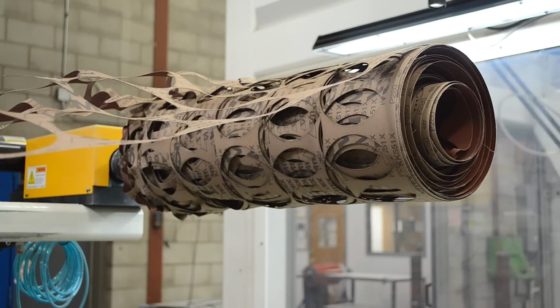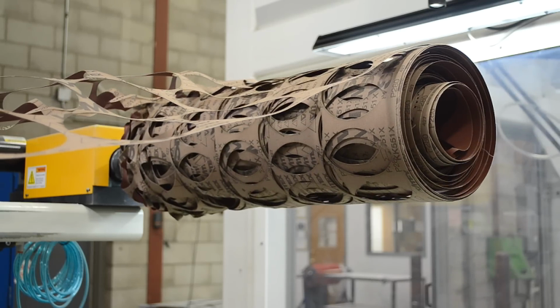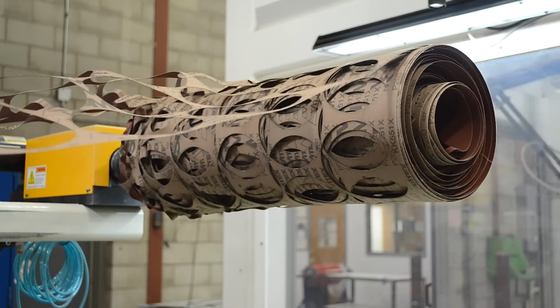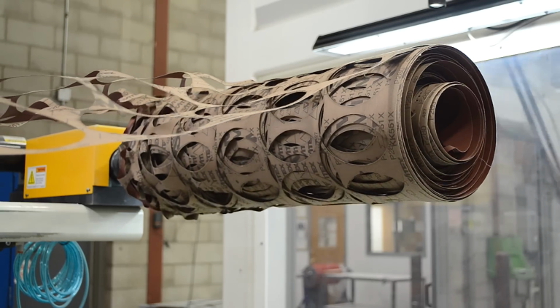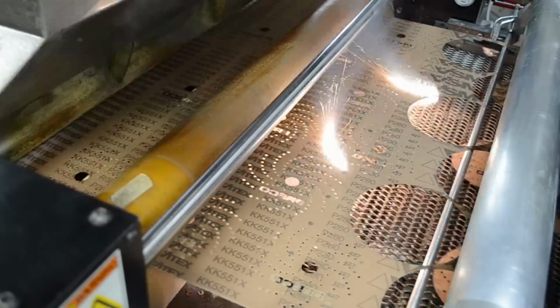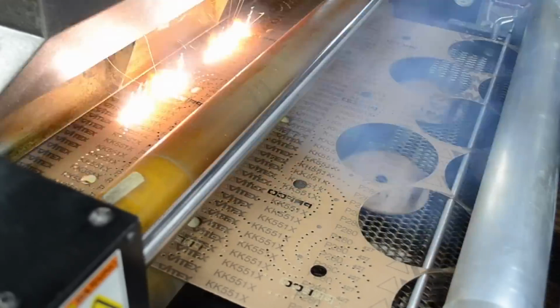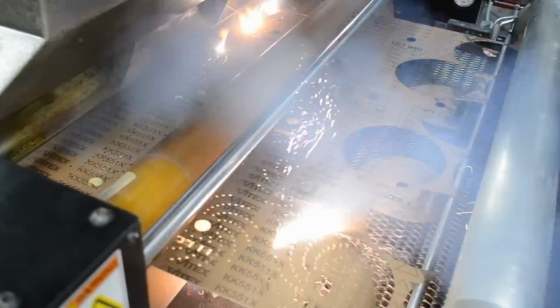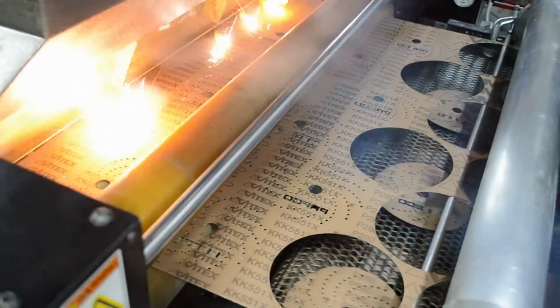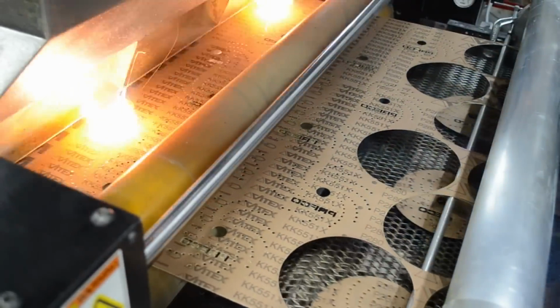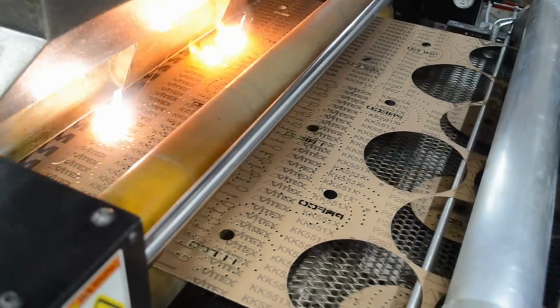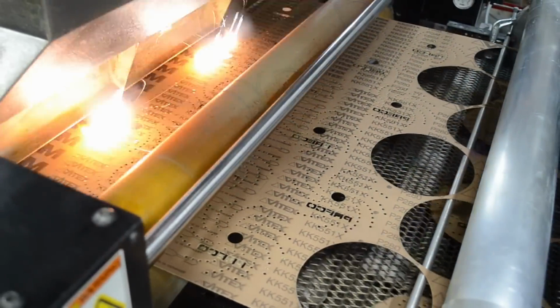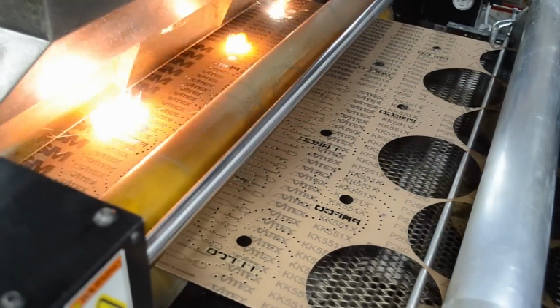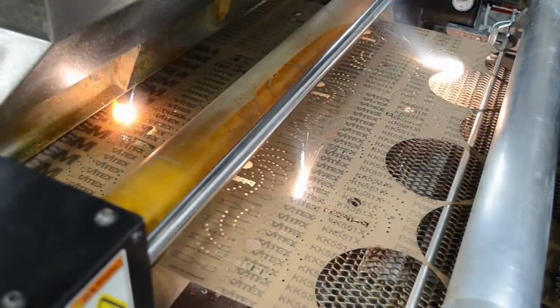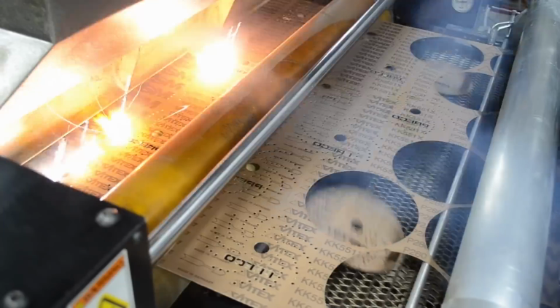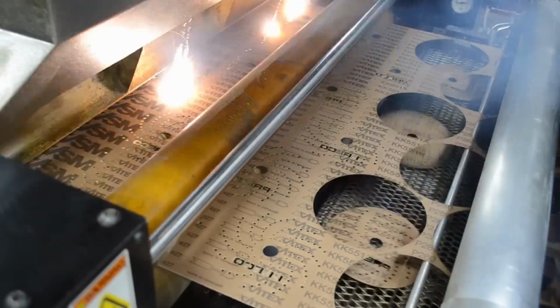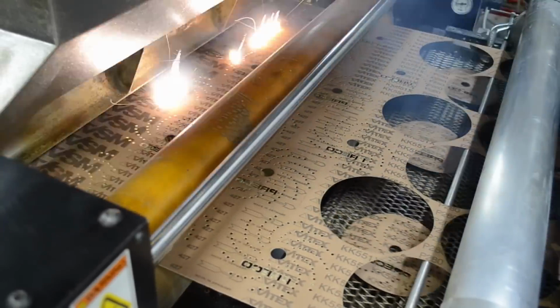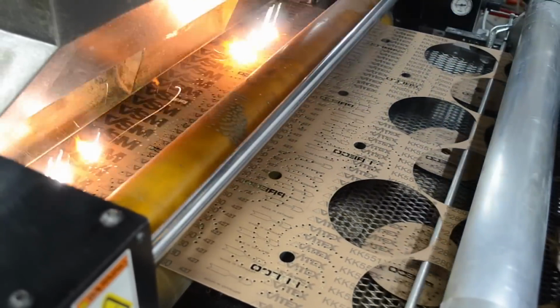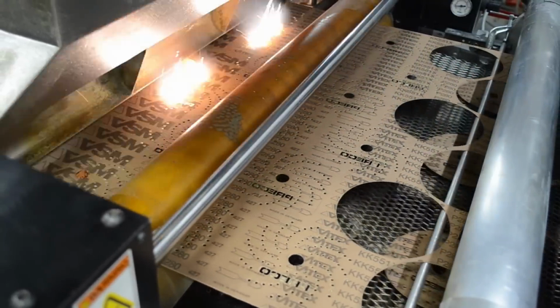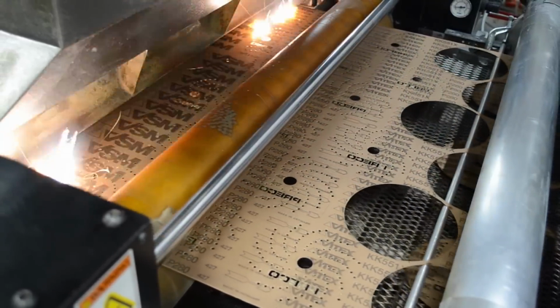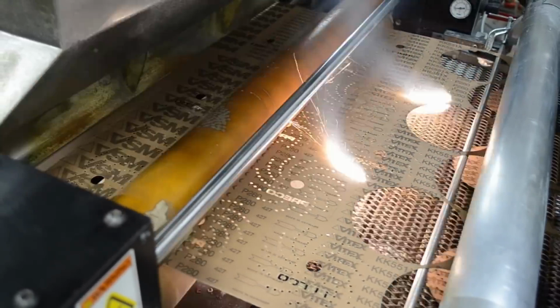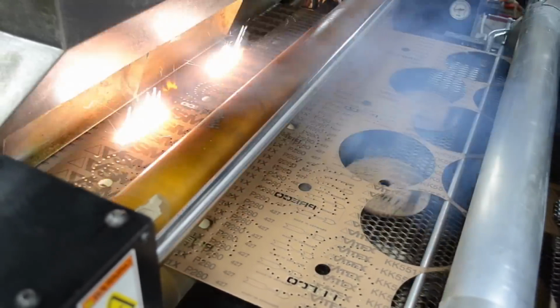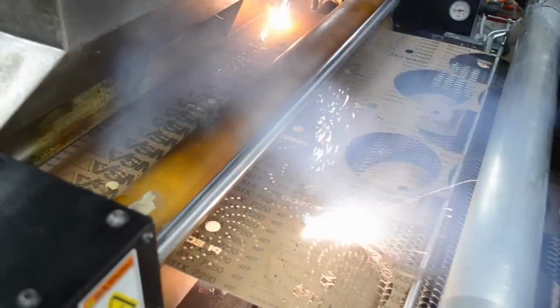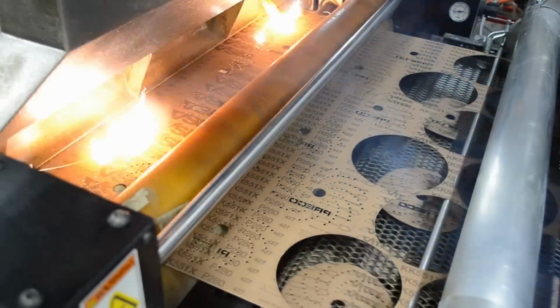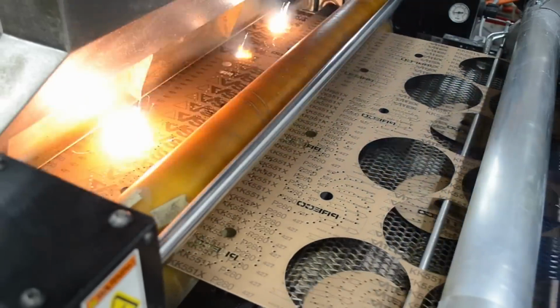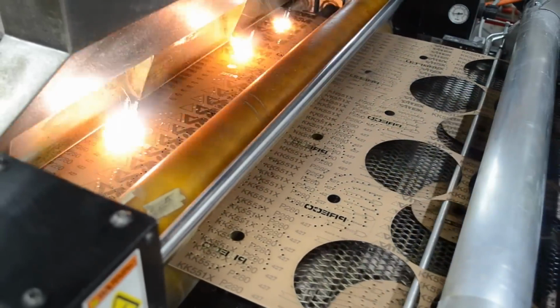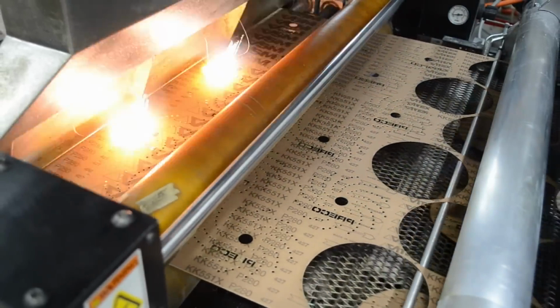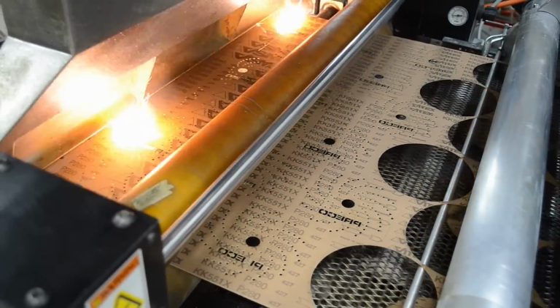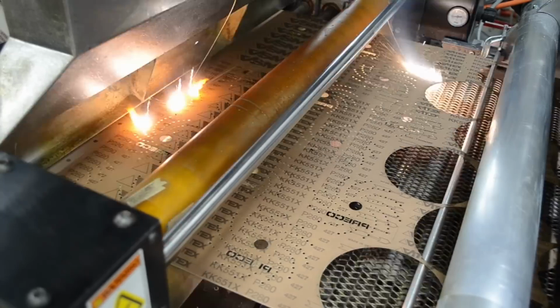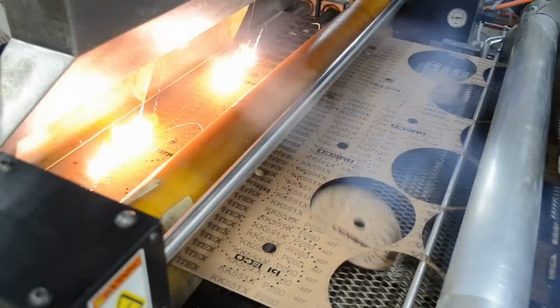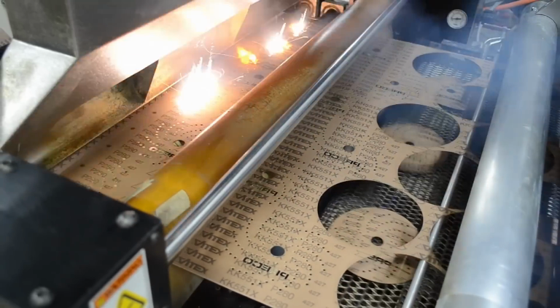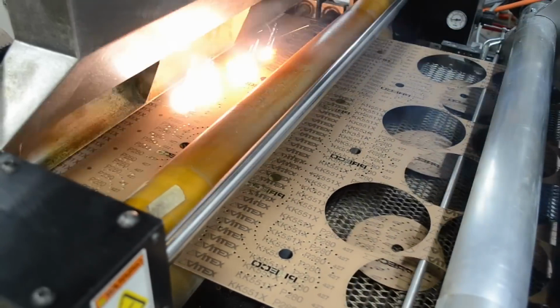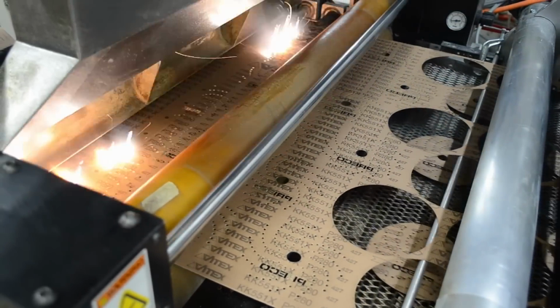Preco continues to offer leading-edge production technology to meet the needs of abrasive manufacturers, from flatbed and rotary die cutting to laser-based solutions.